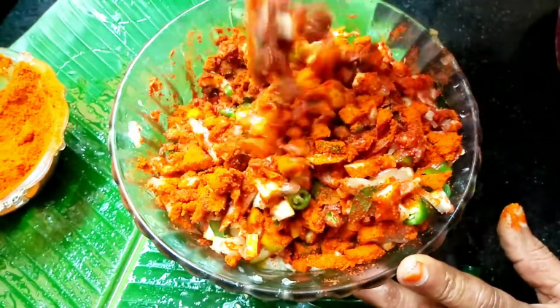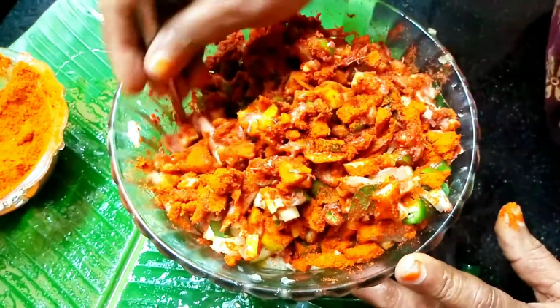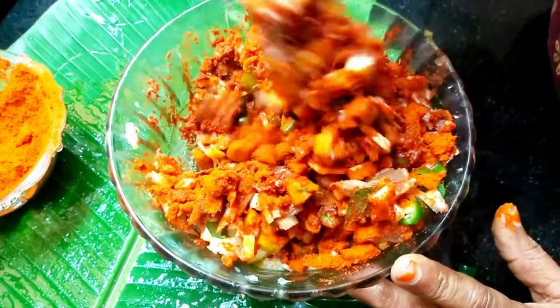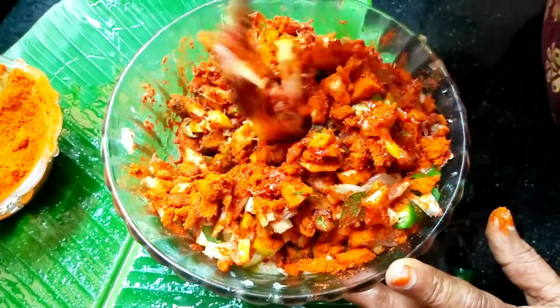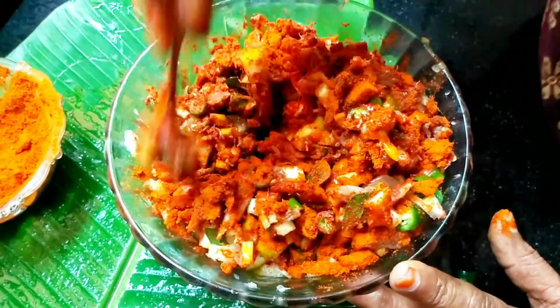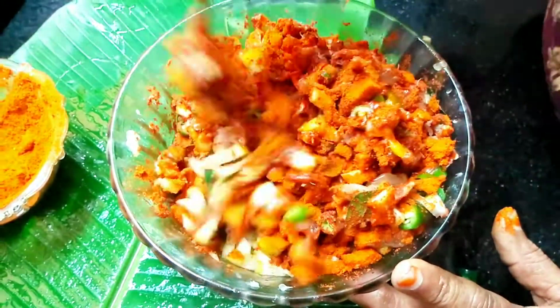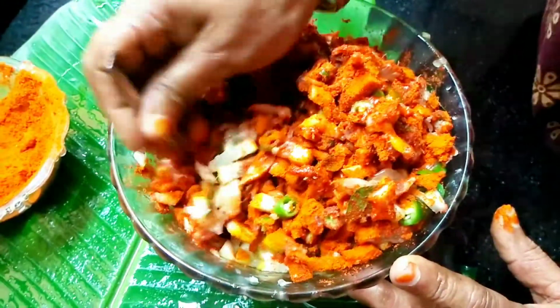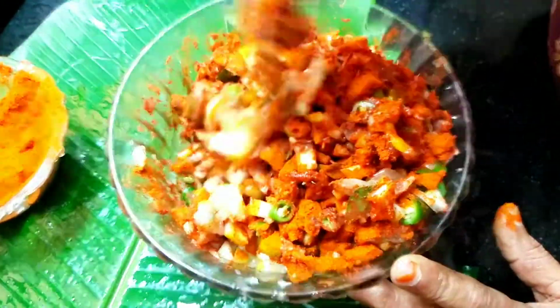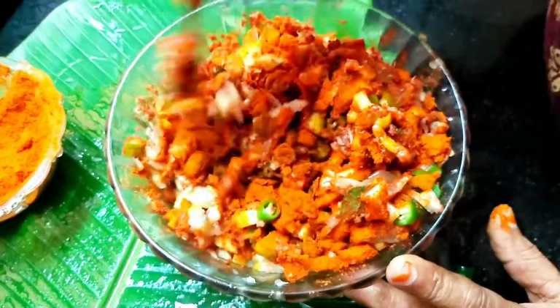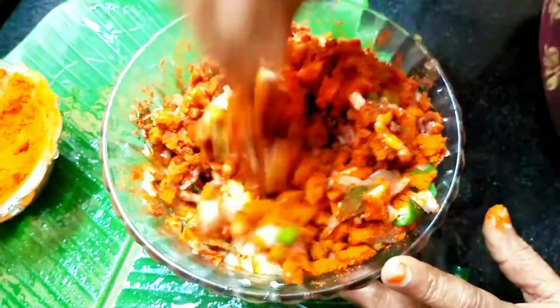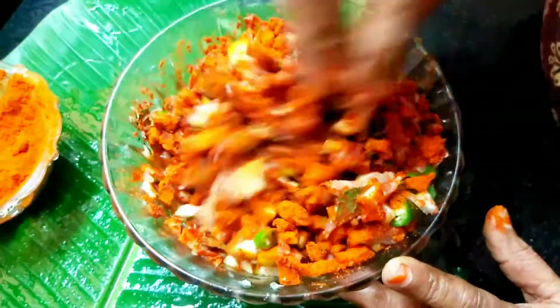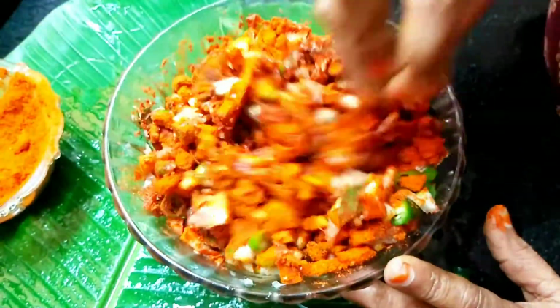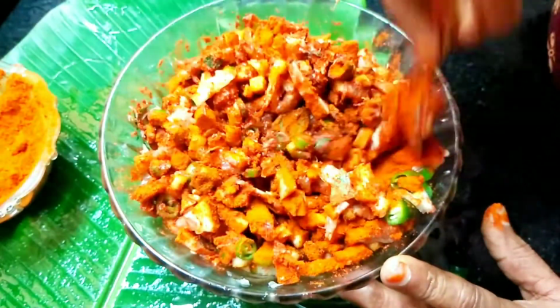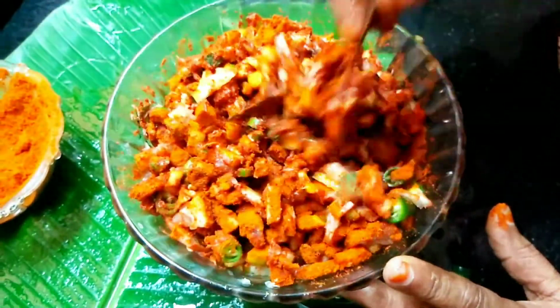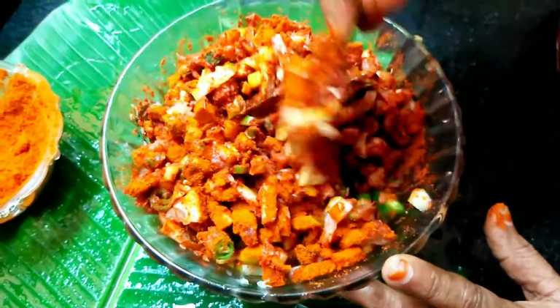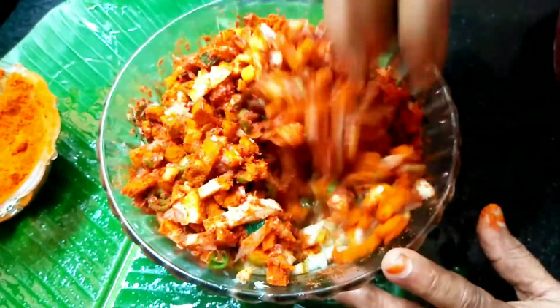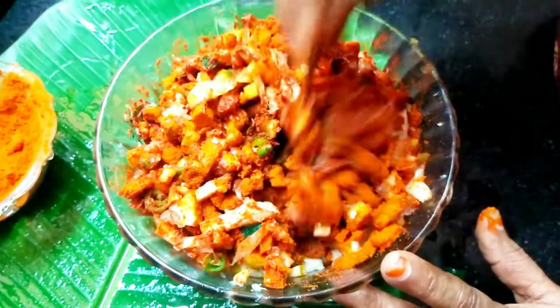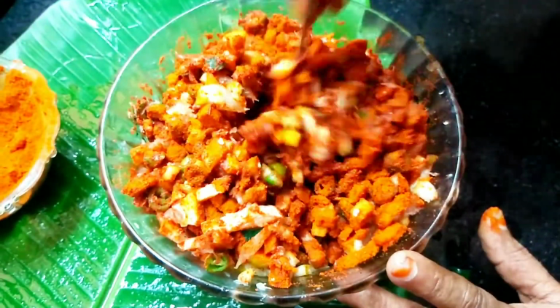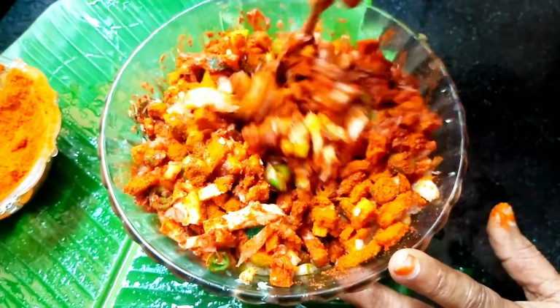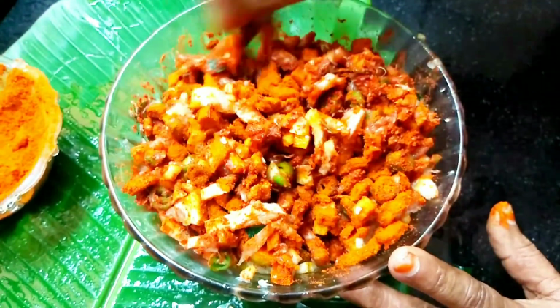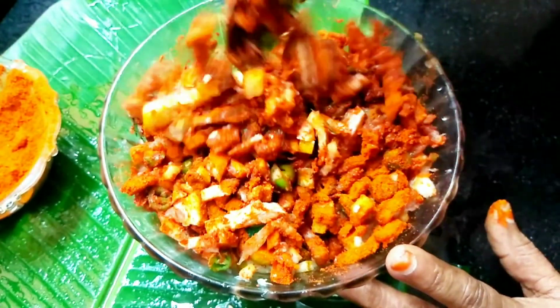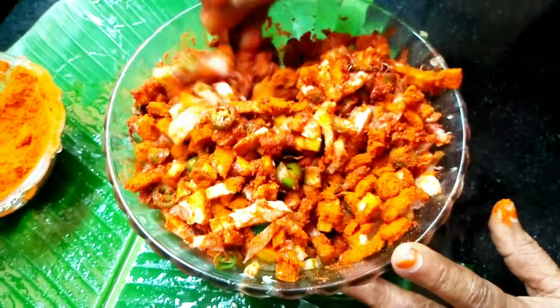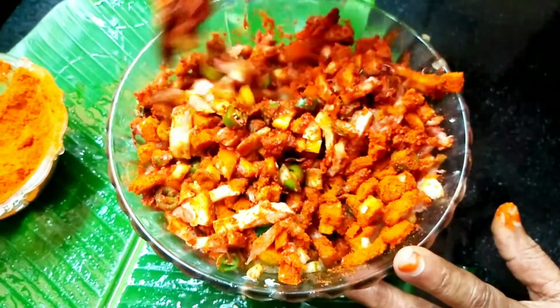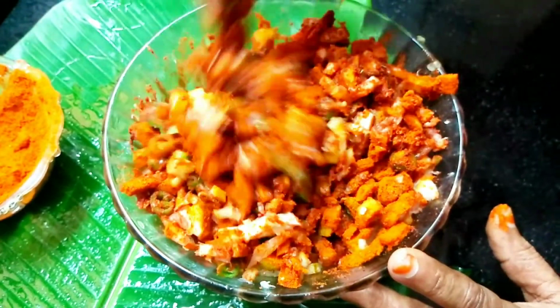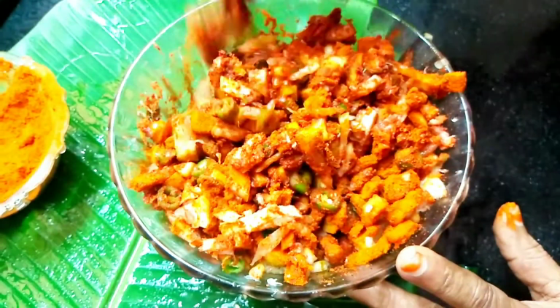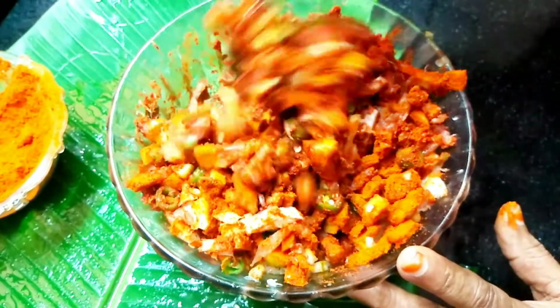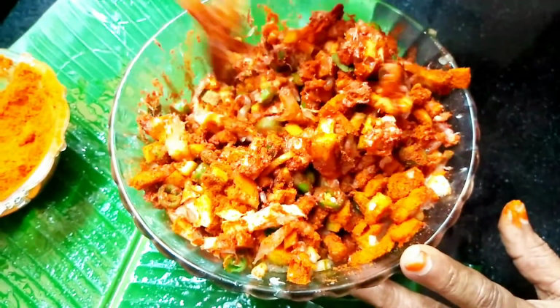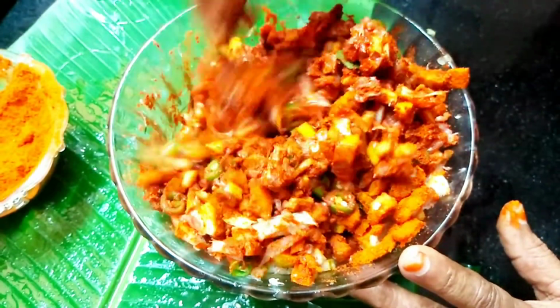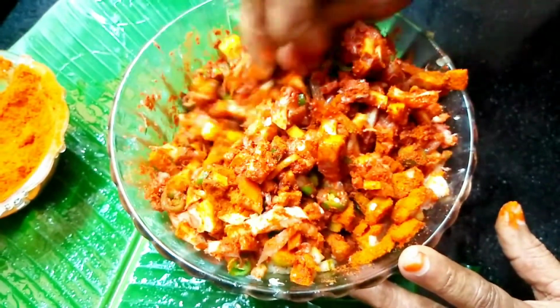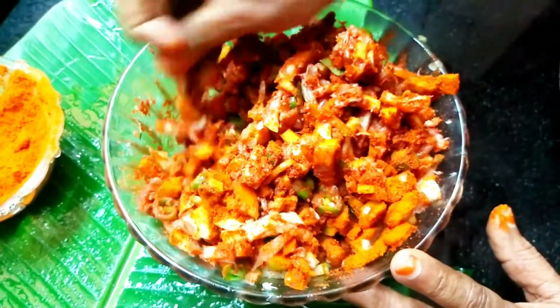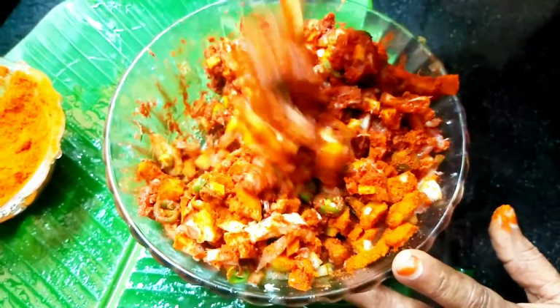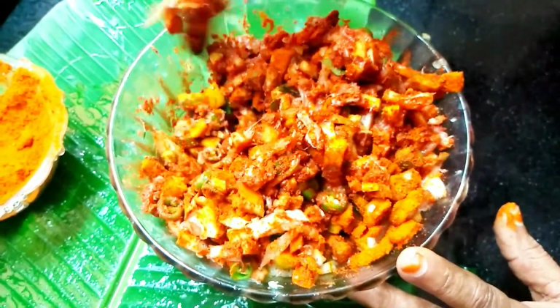If you want a little more, I will add a little bit of this. If you want a little bit of this, I will make it a little more.